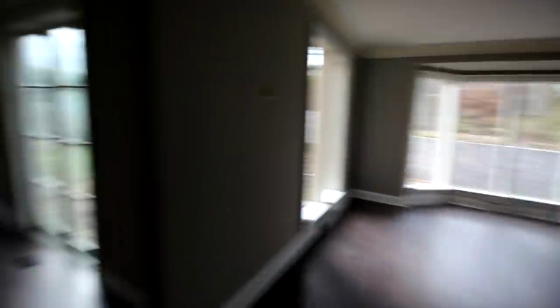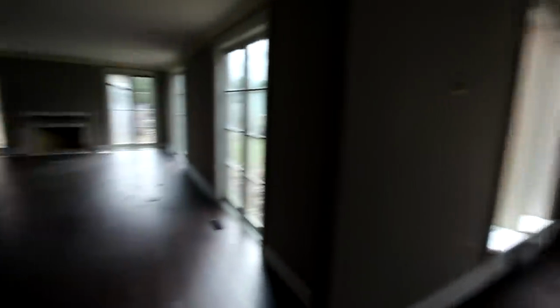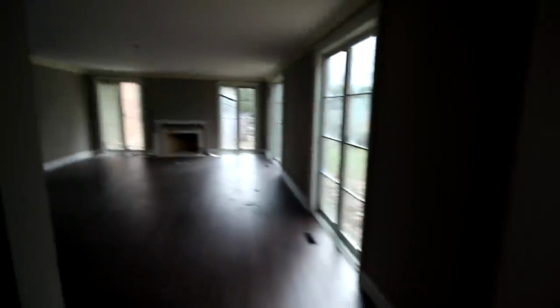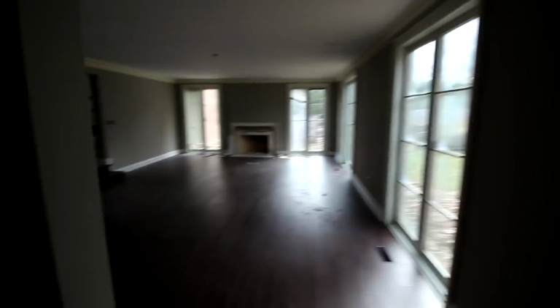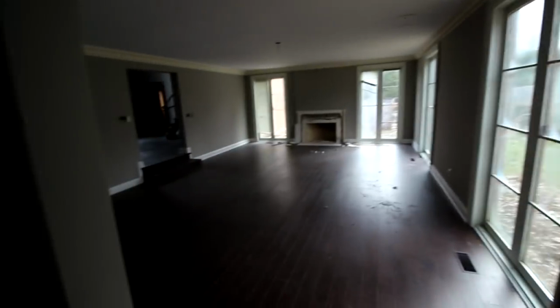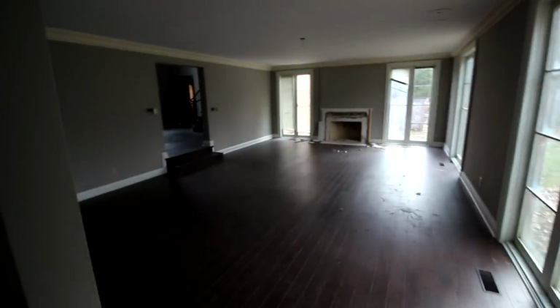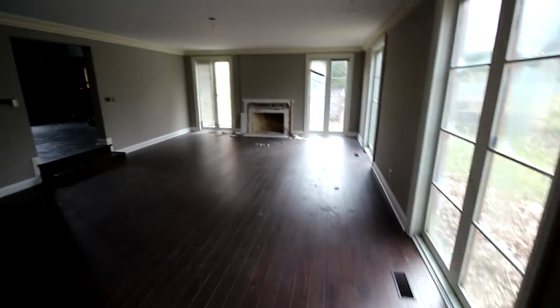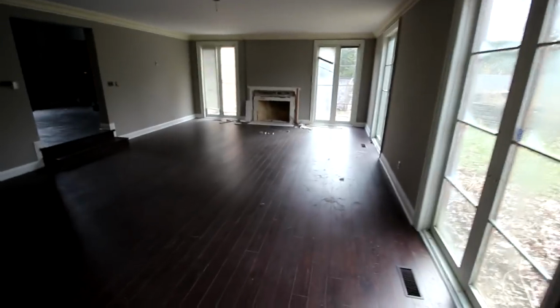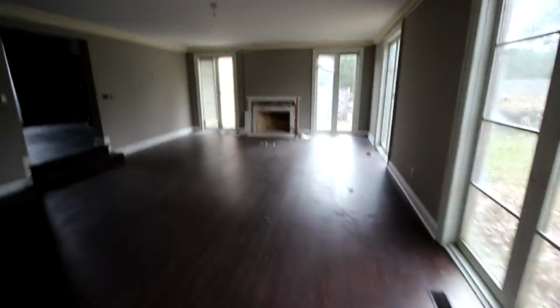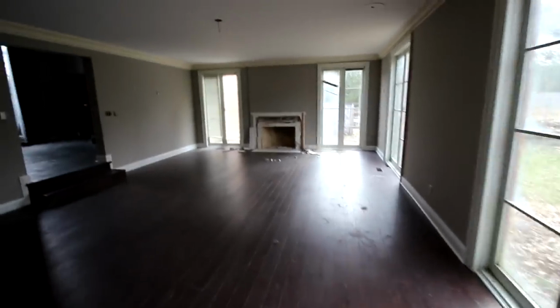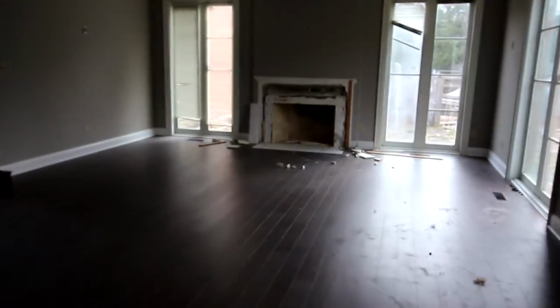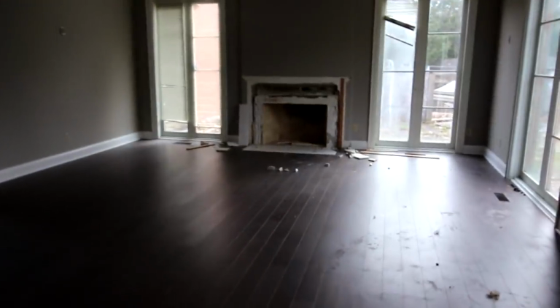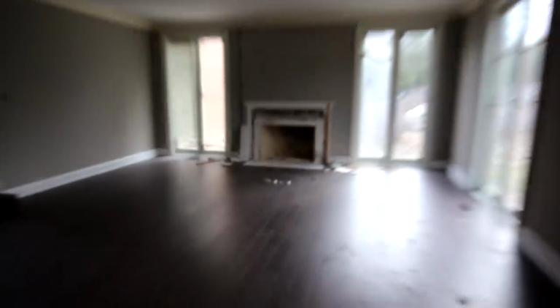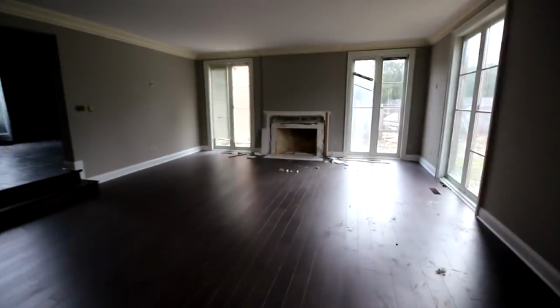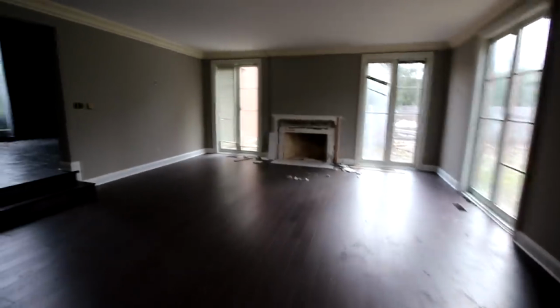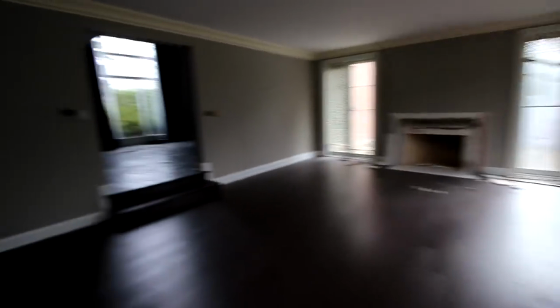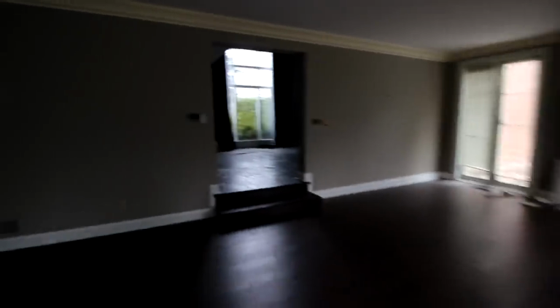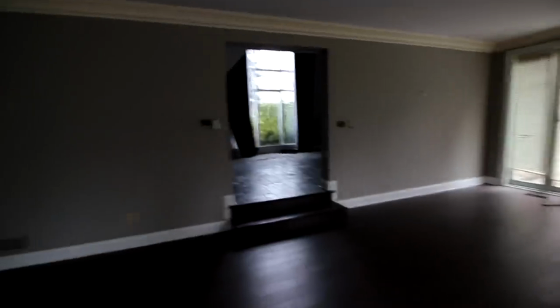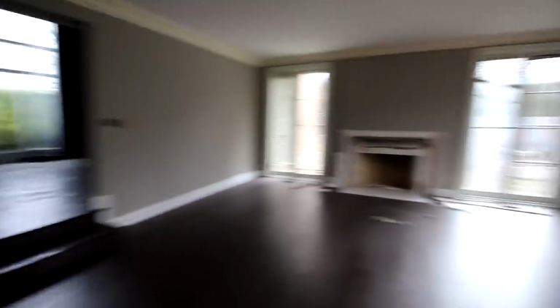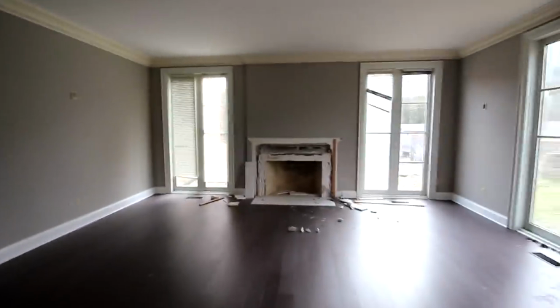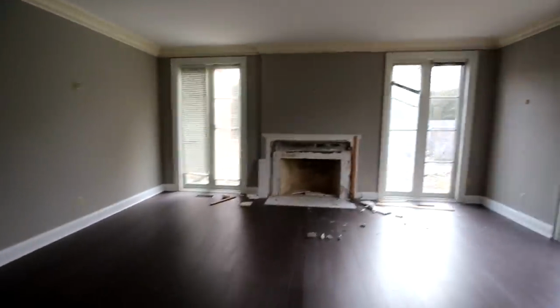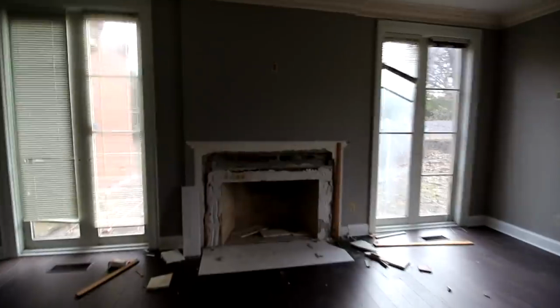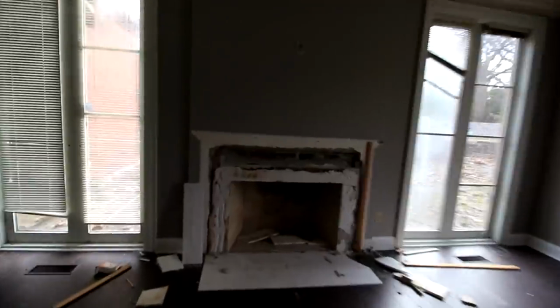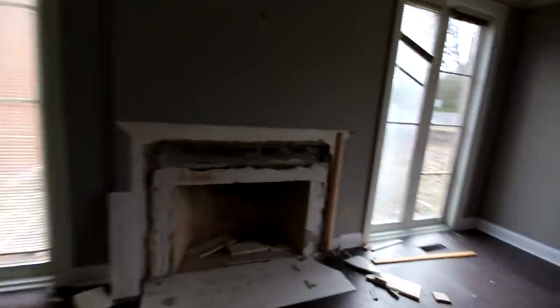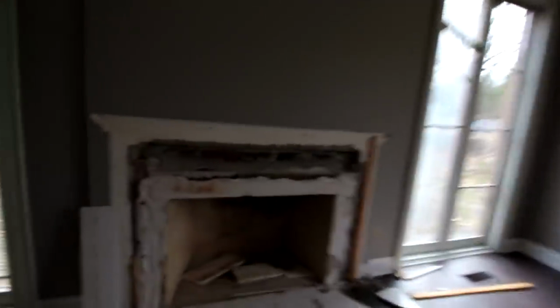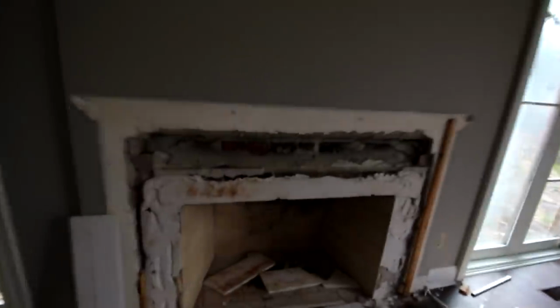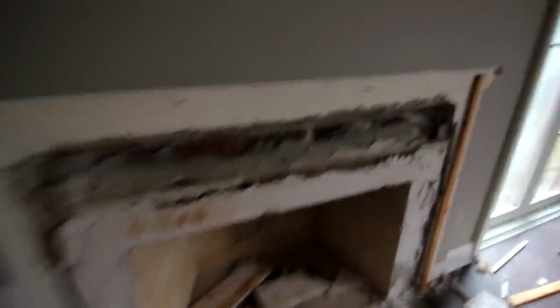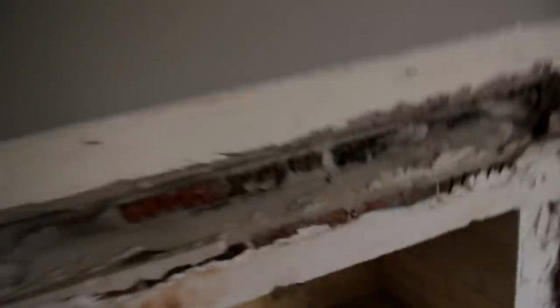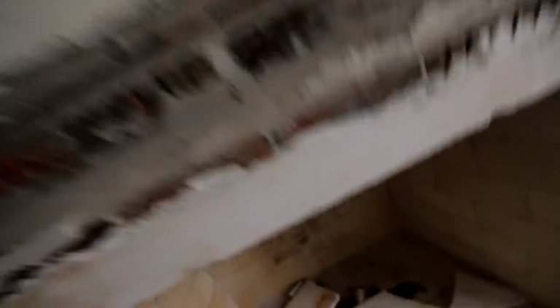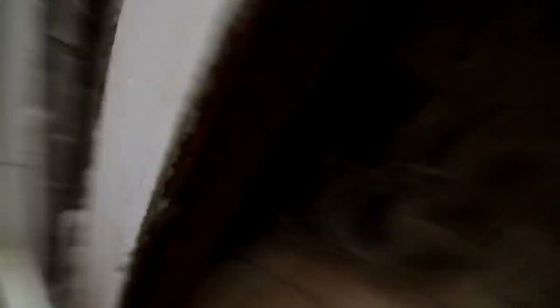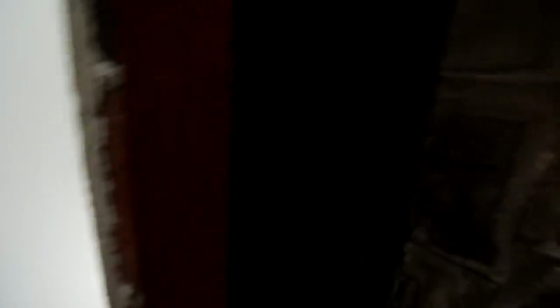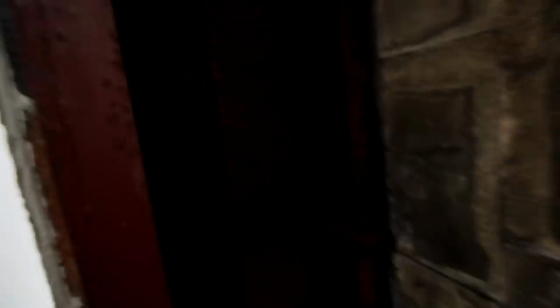Big open room. I can see they tore the fireplace apart — no idea why they did that. Could they possibly be hiding something in there? Let's see if we can find anything.